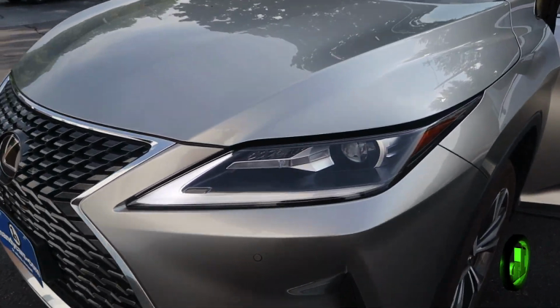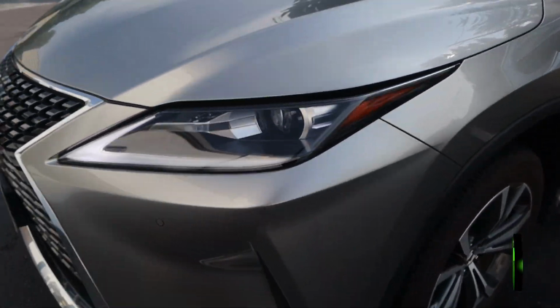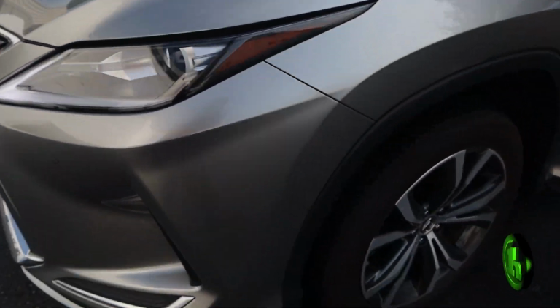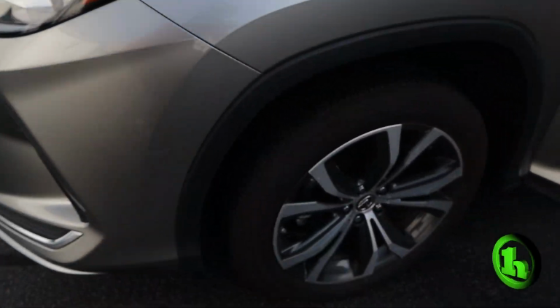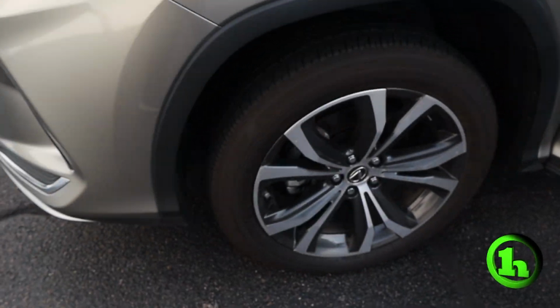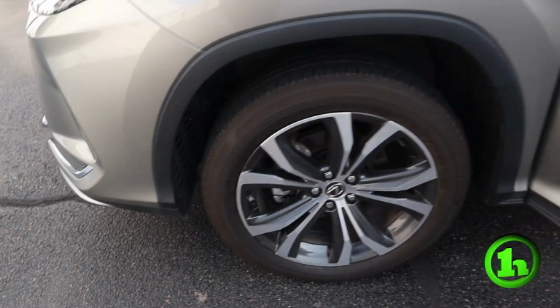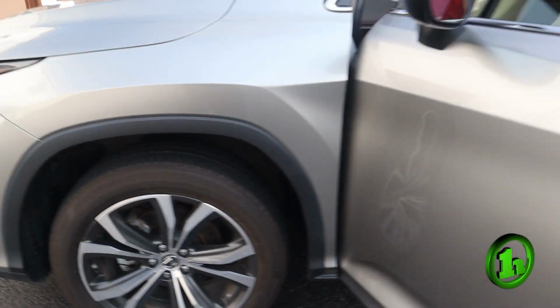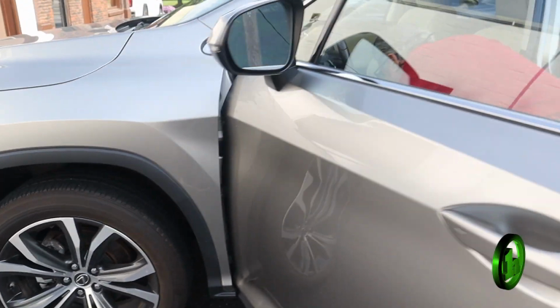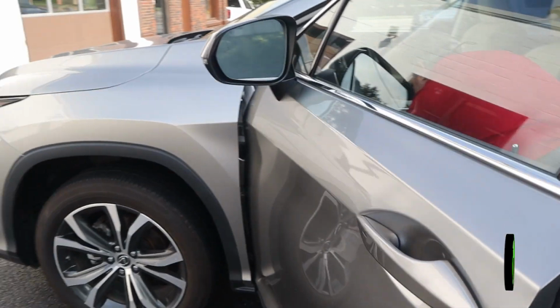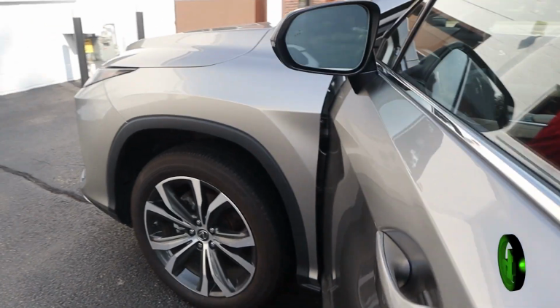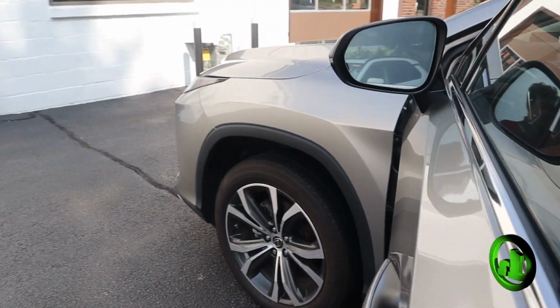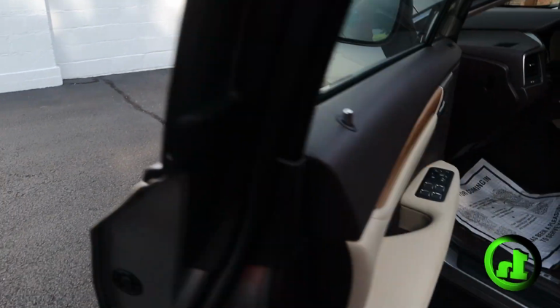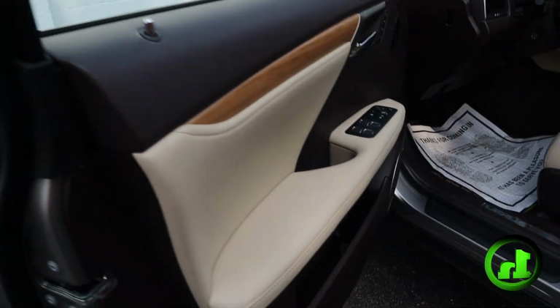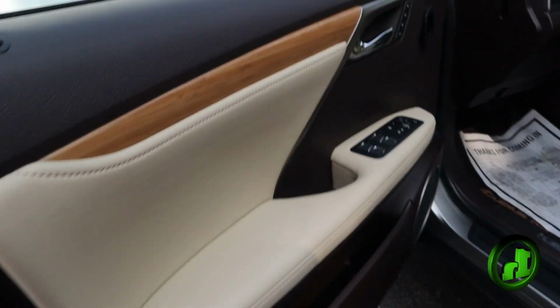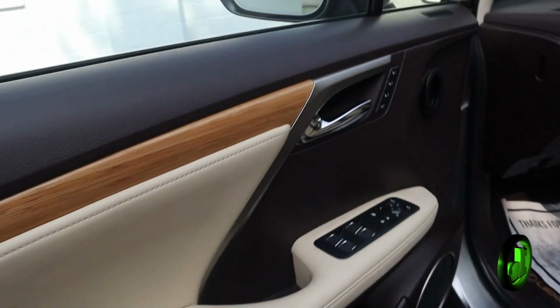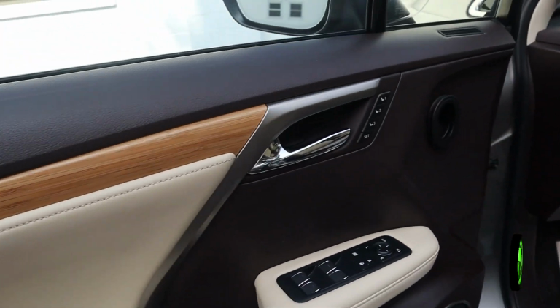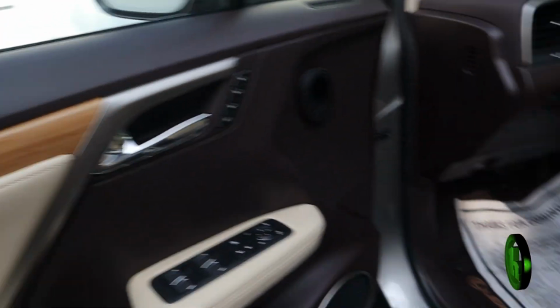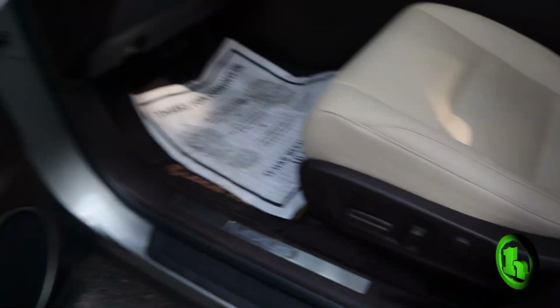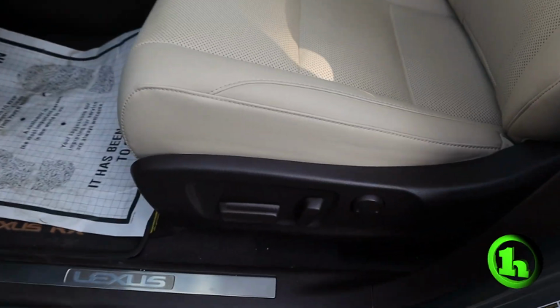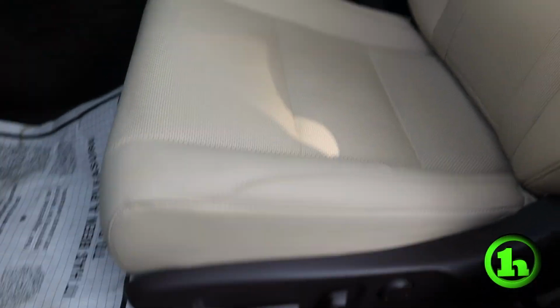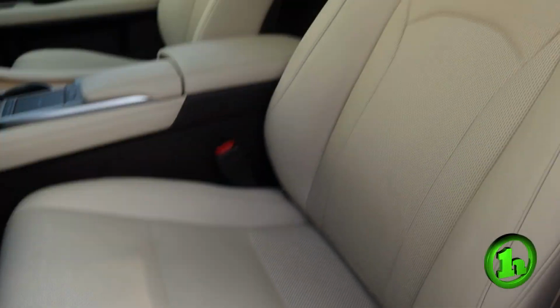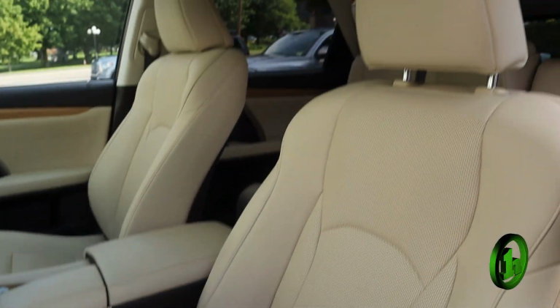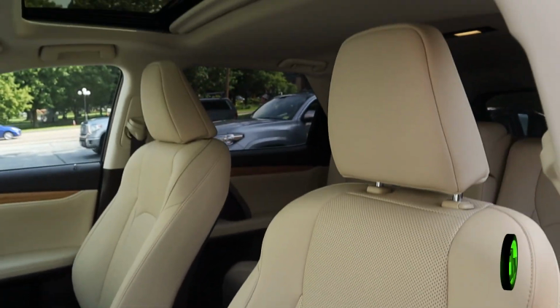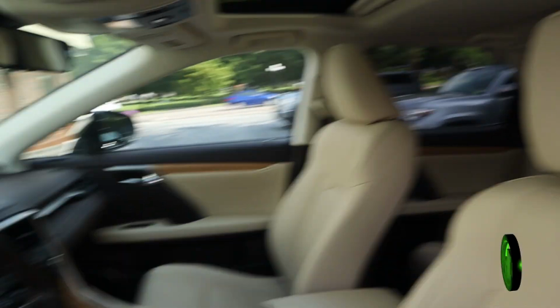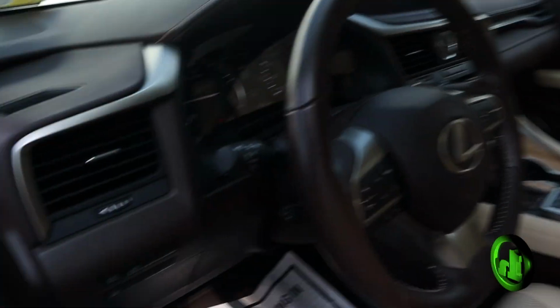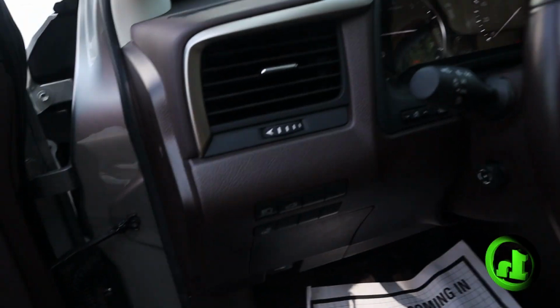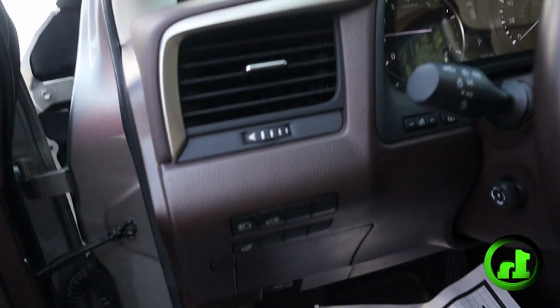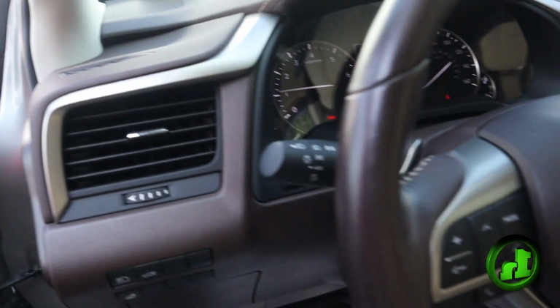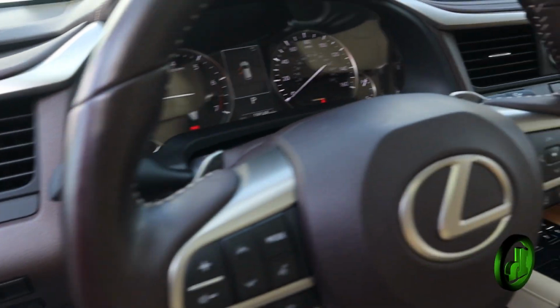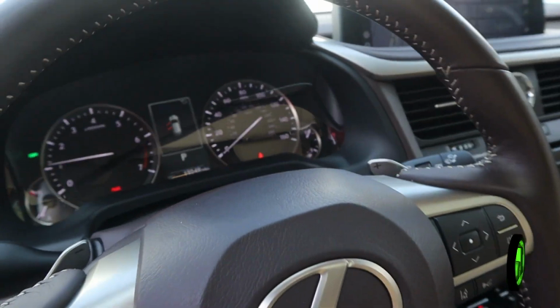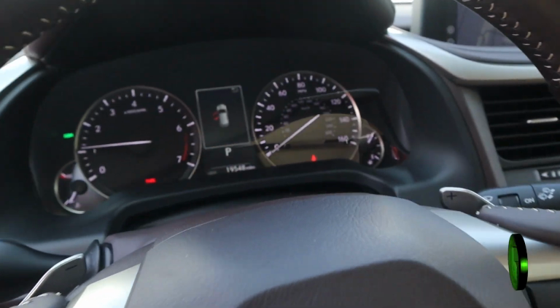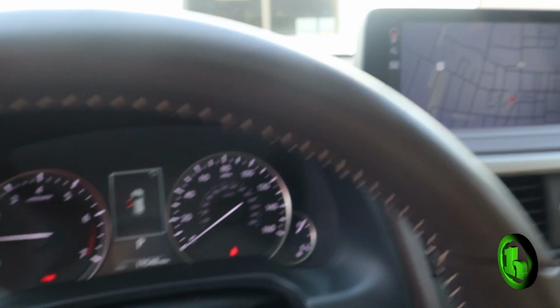The car has 19,548 miles. Beautiful car, loaded. Not a heck of a lot I'm going to need to say — I'm going to let Corey show you the car.